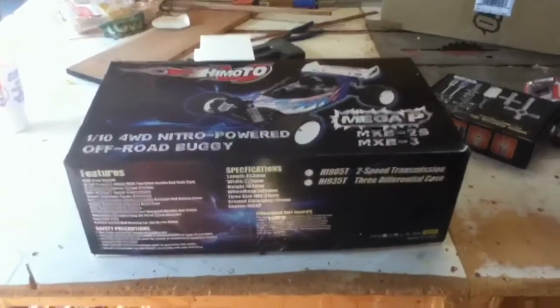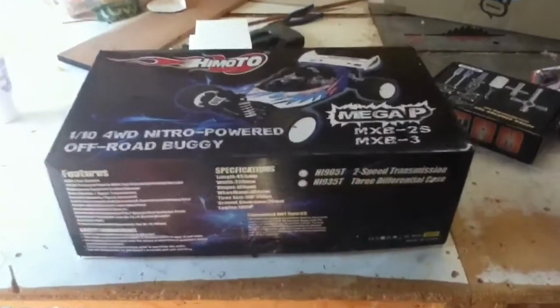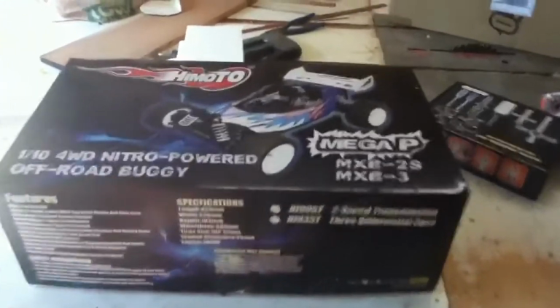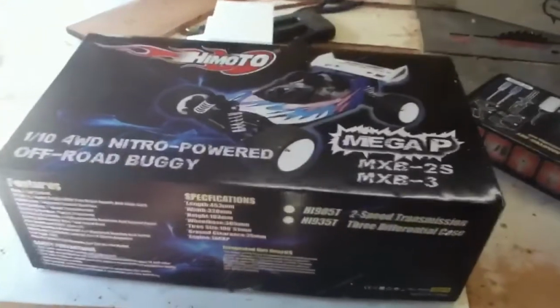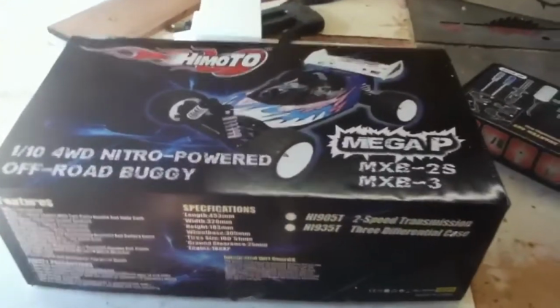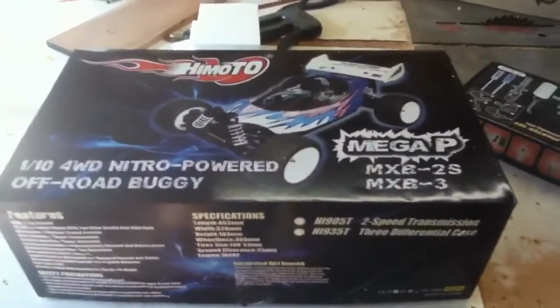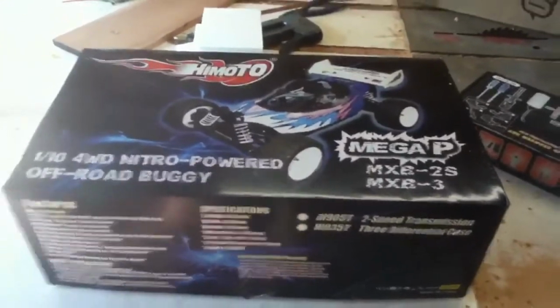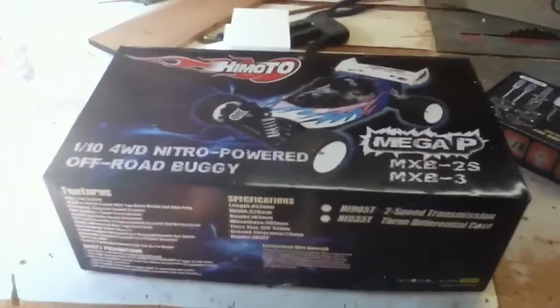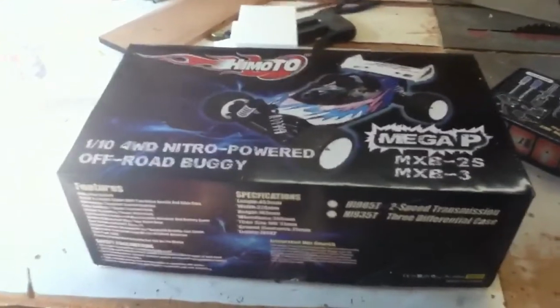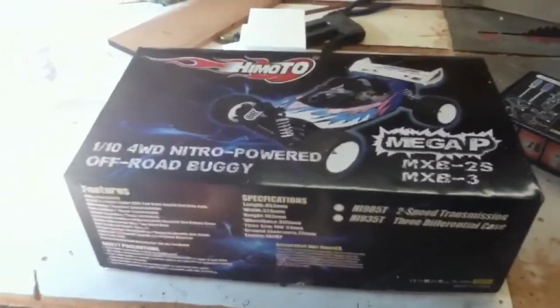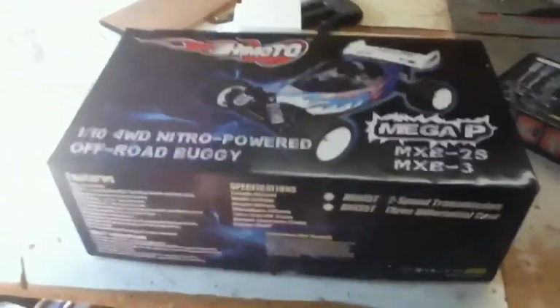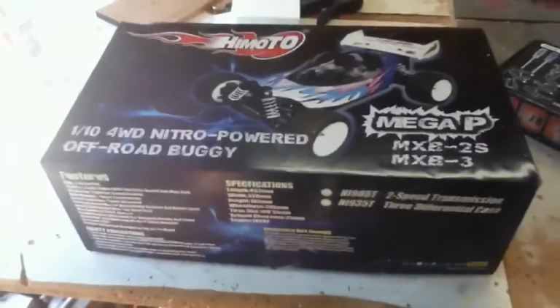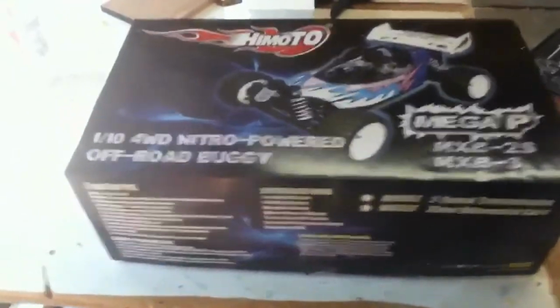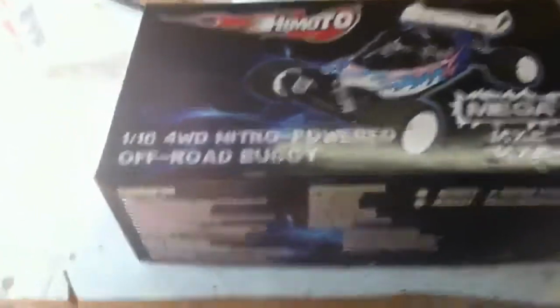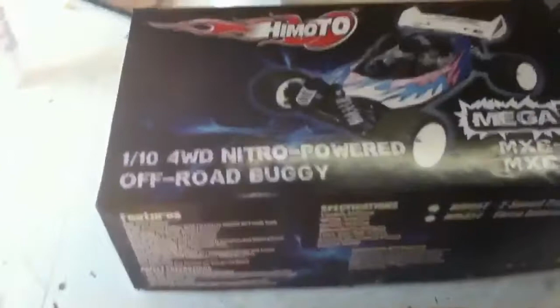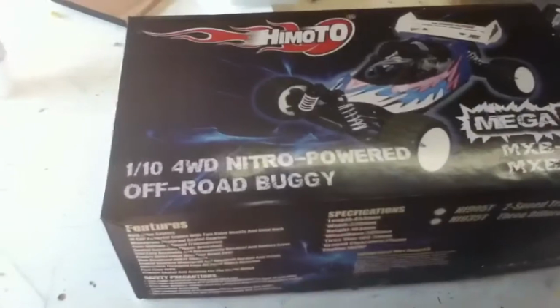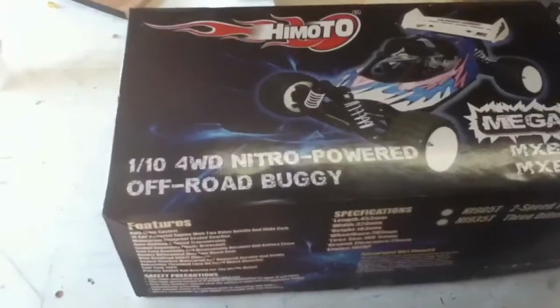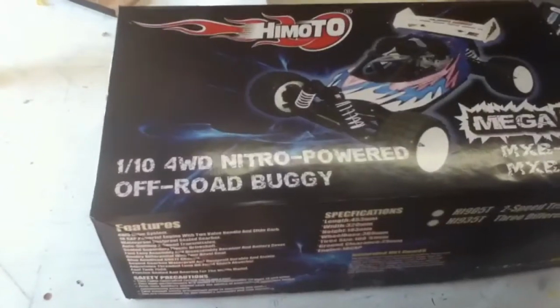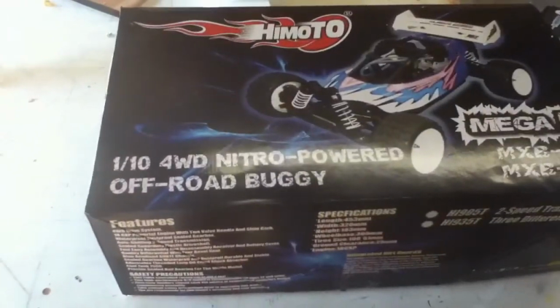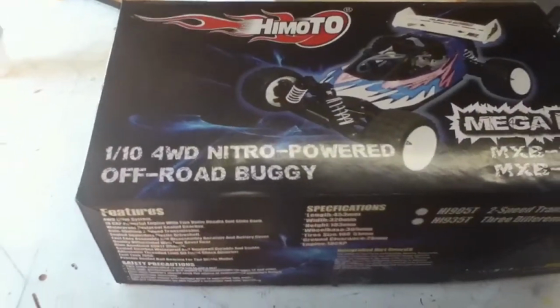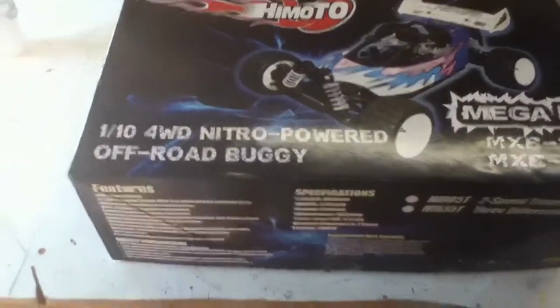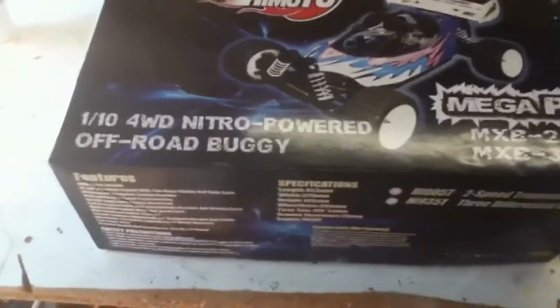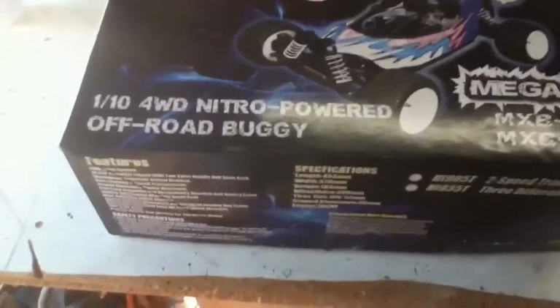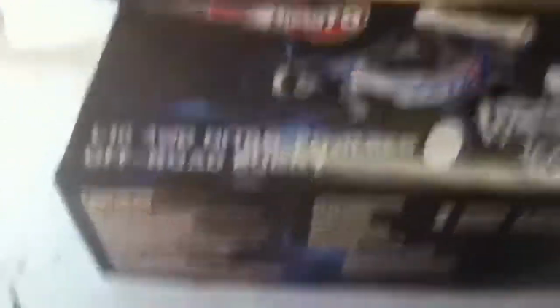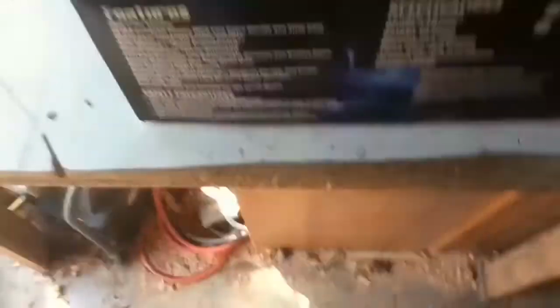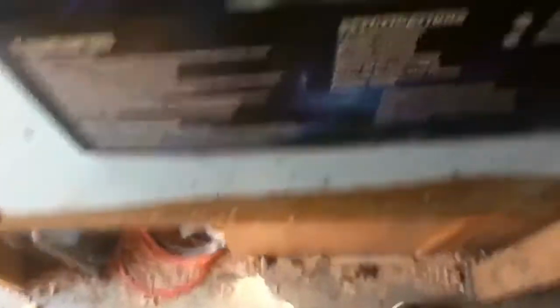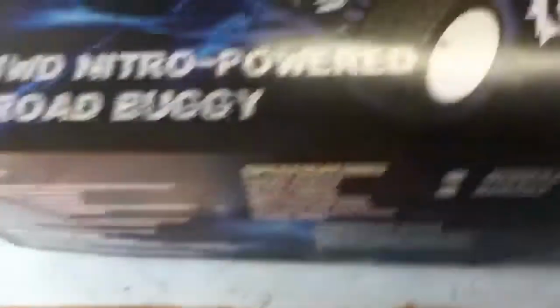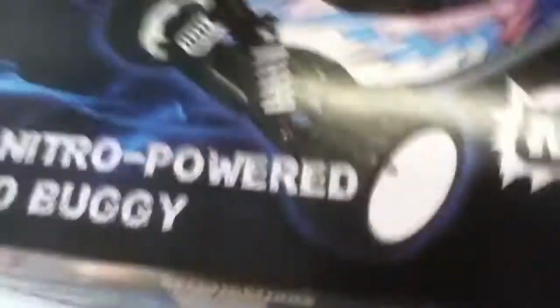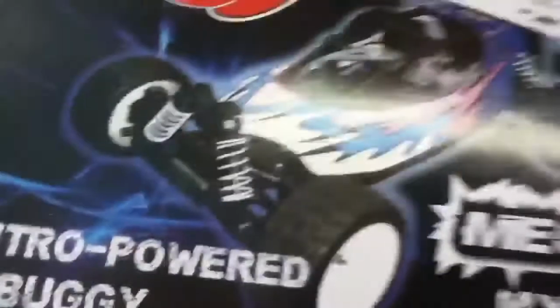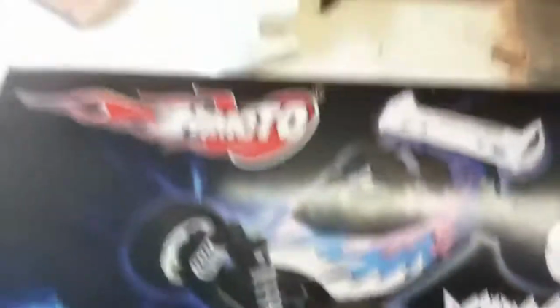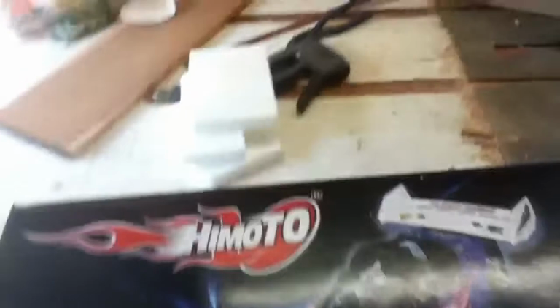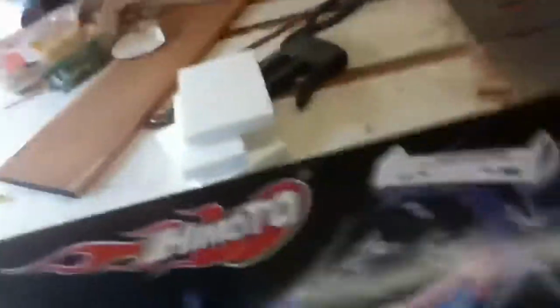Comodo MiGap MXB2S. 1/10th scale, 4-wheel drive, nitro powered off-road buggy with 2-speed transmission. Unboxing.